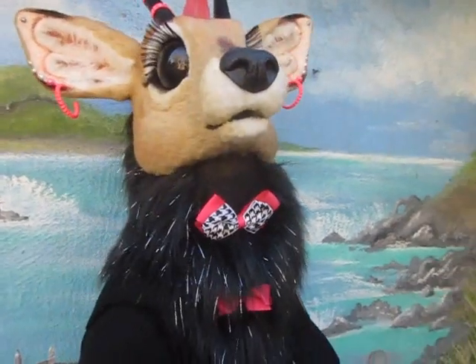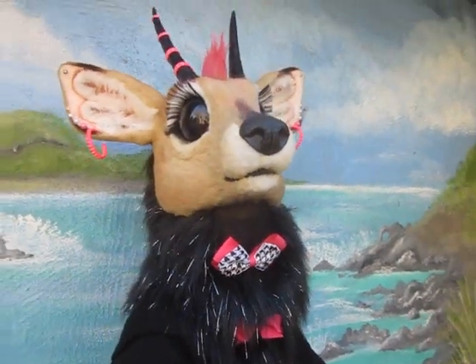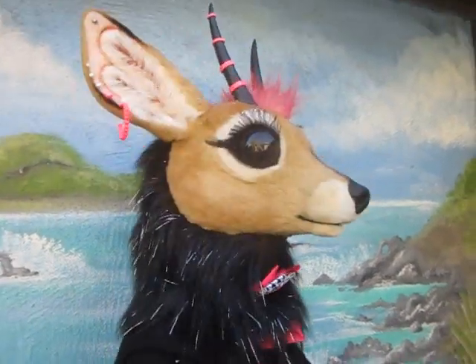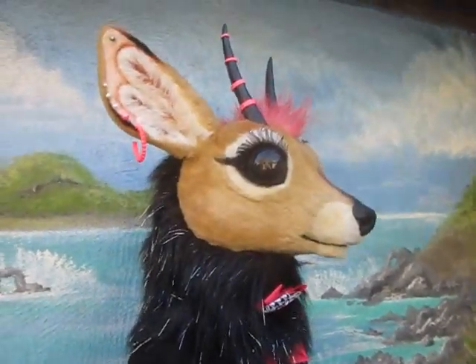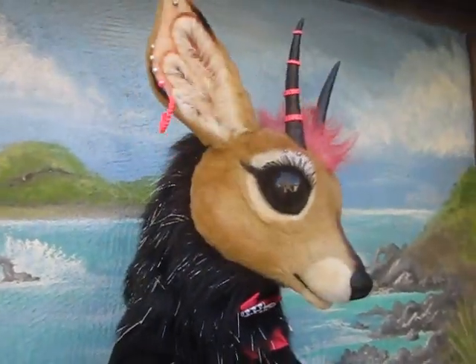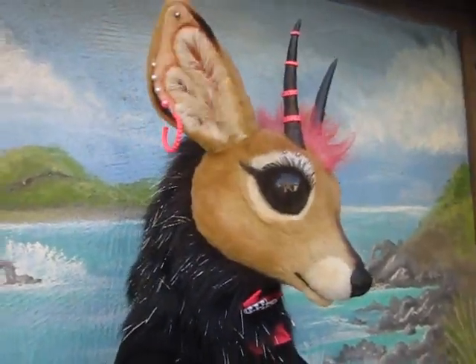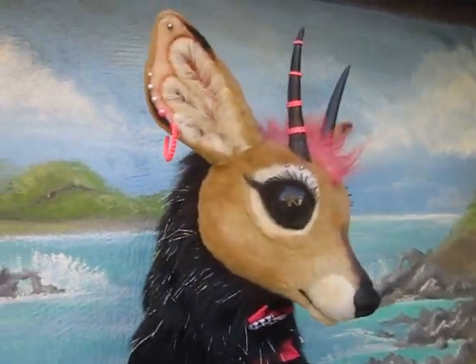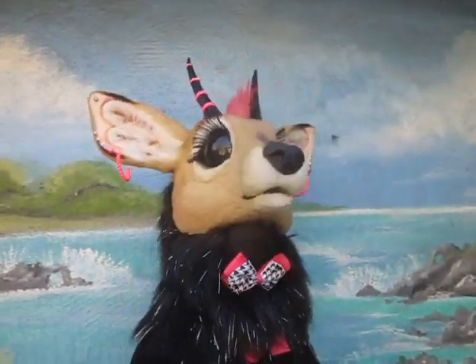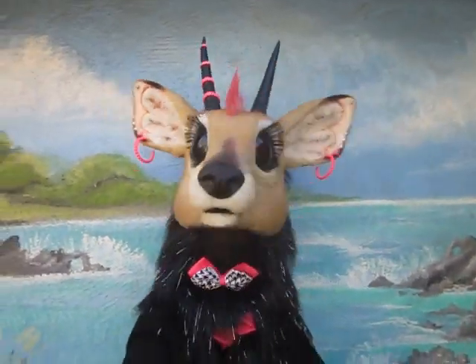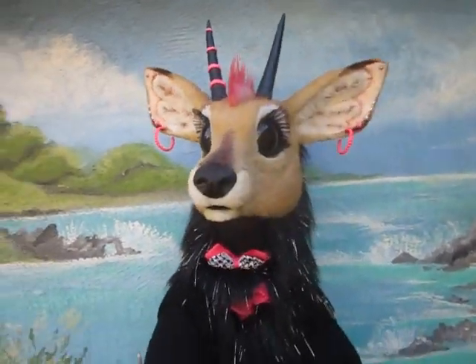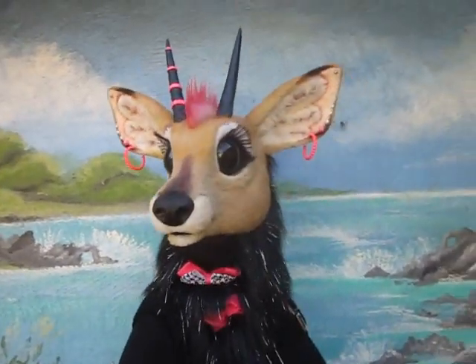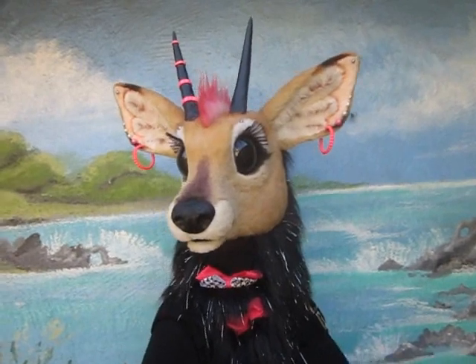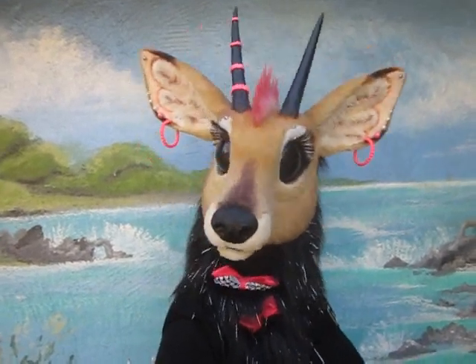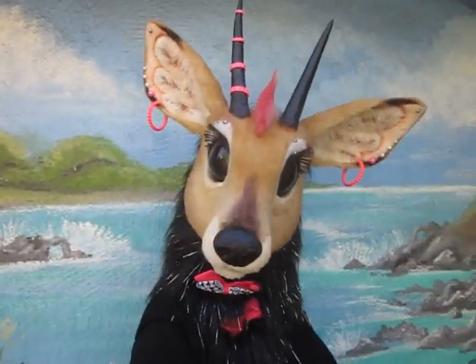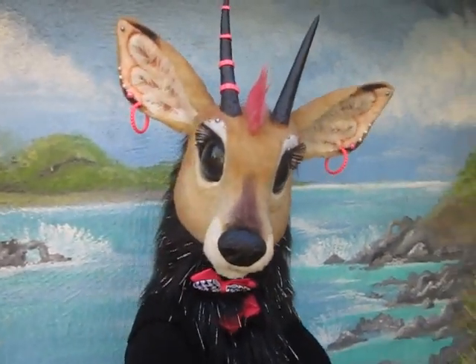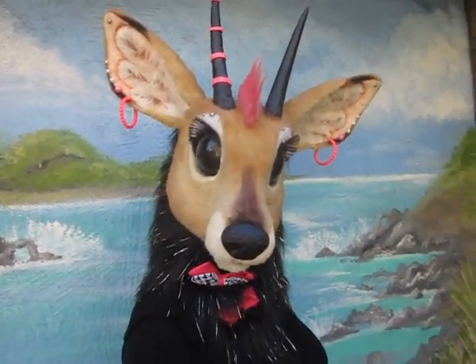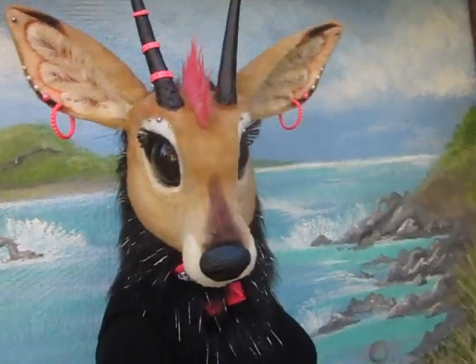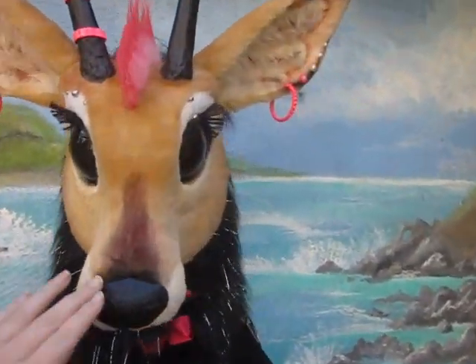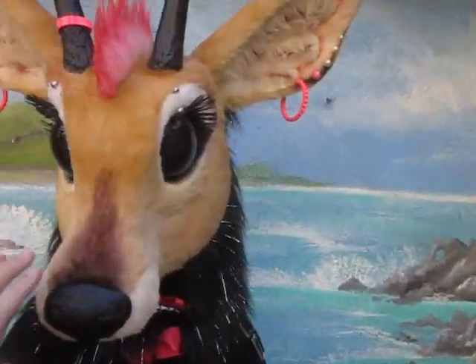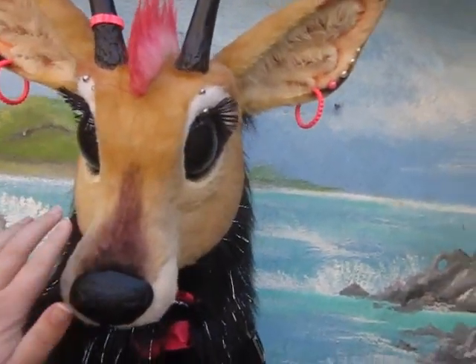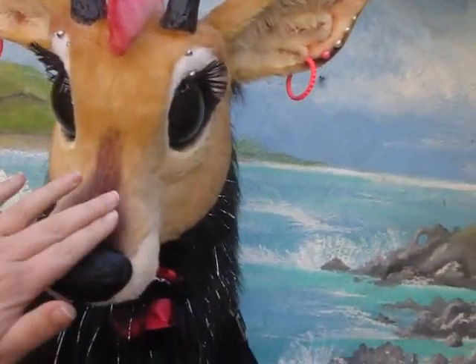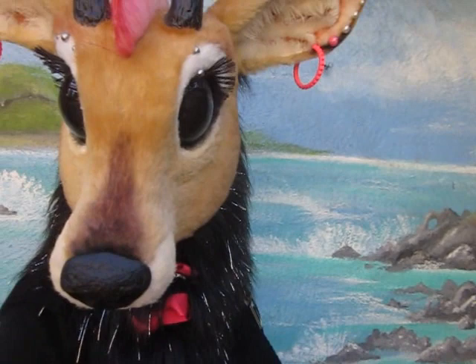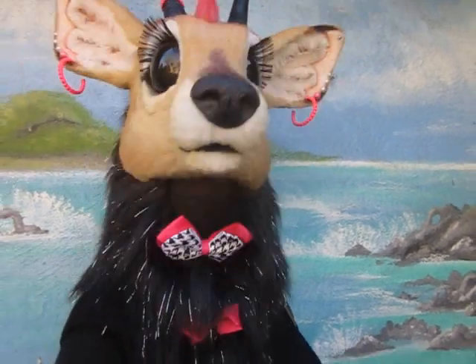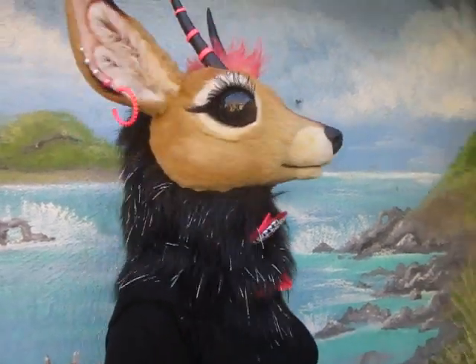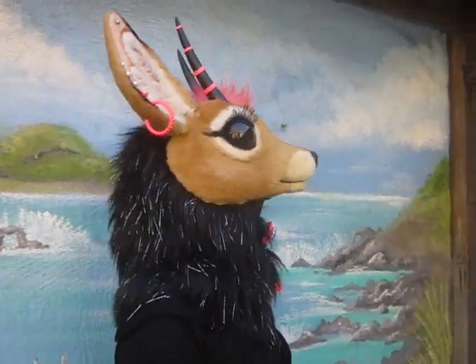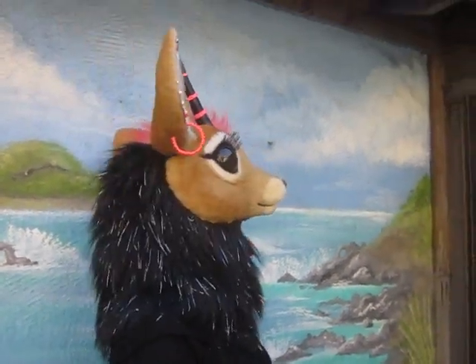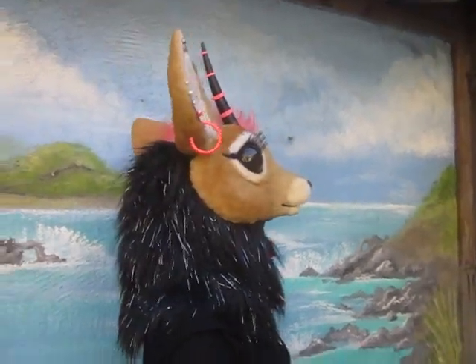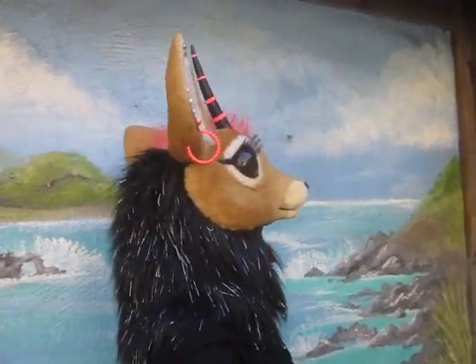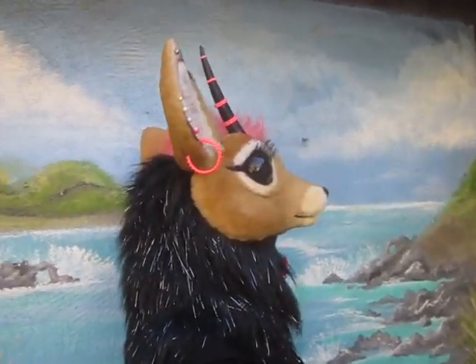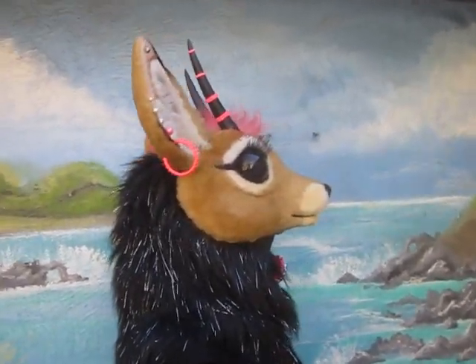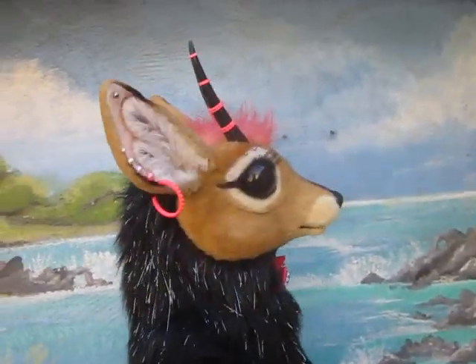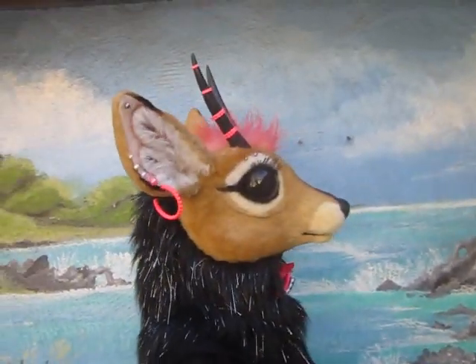For an extra fee, I could turn this into a deer or another breed of antelope. I cannot, however, change it into a natural type creature because of the way the neck is. So it has to stay a punk, goth, spunky, cutesy, weird thing.